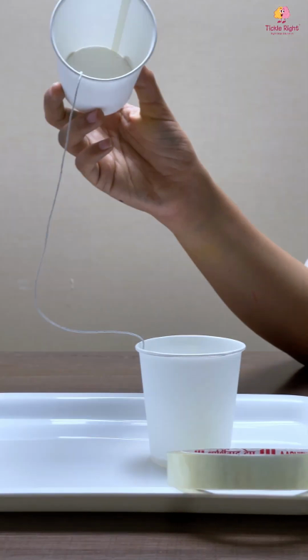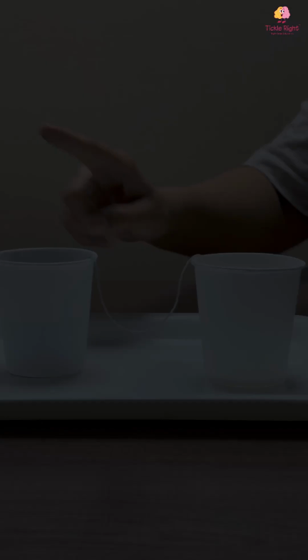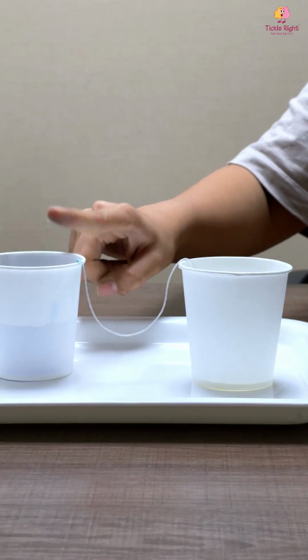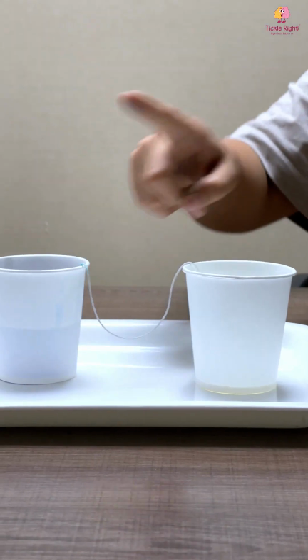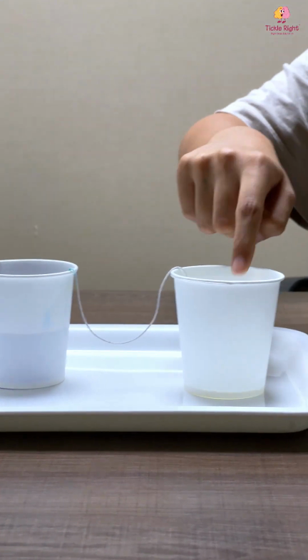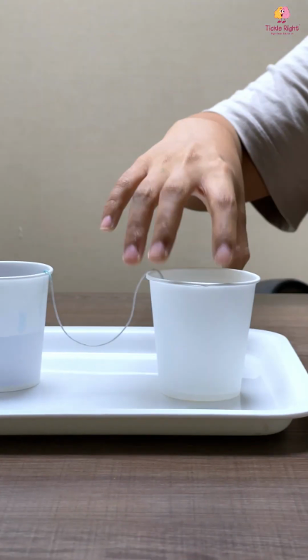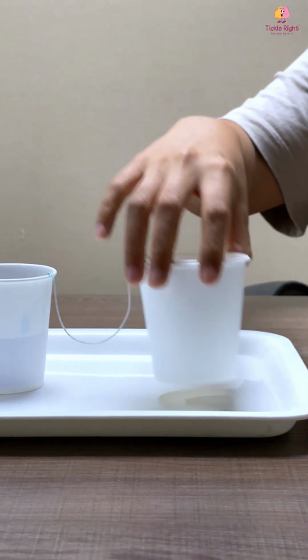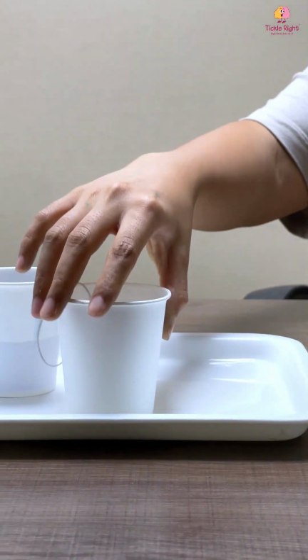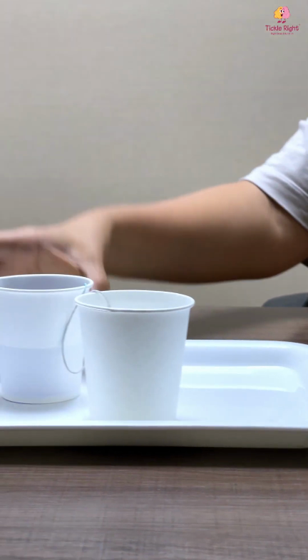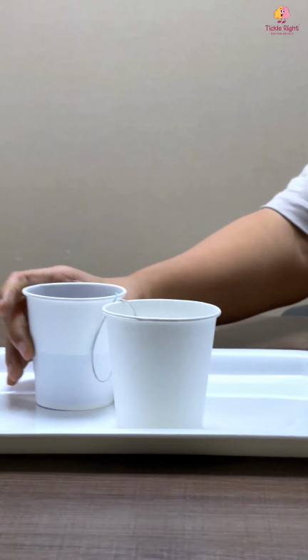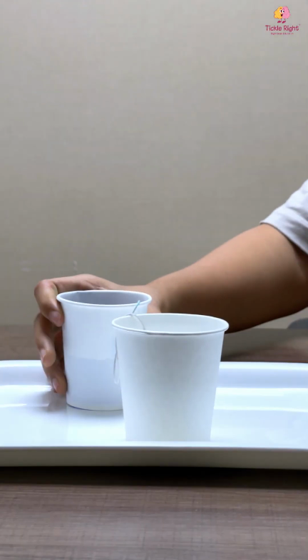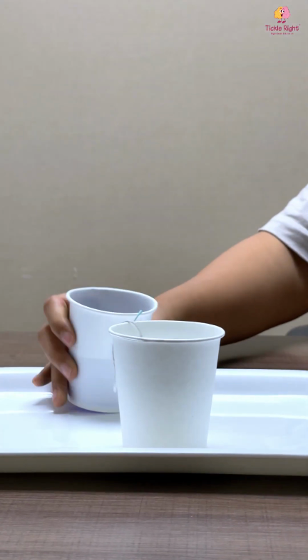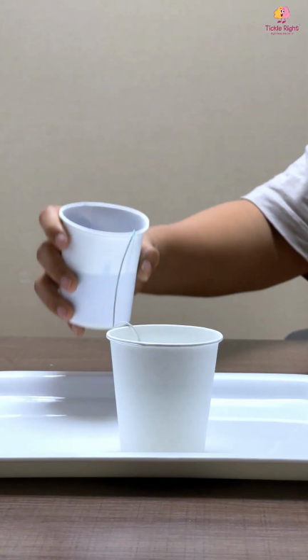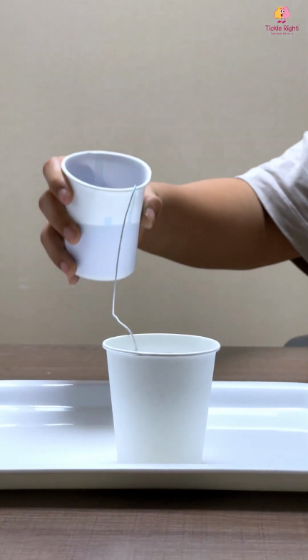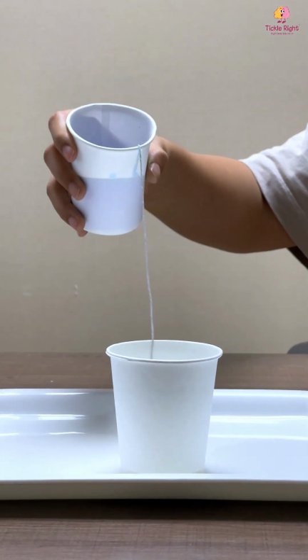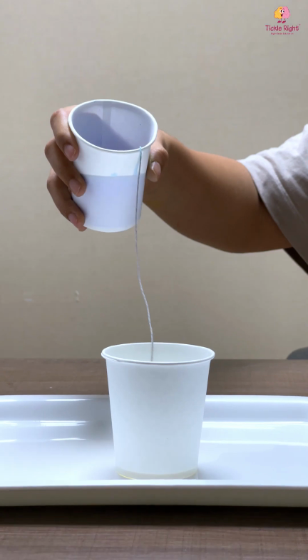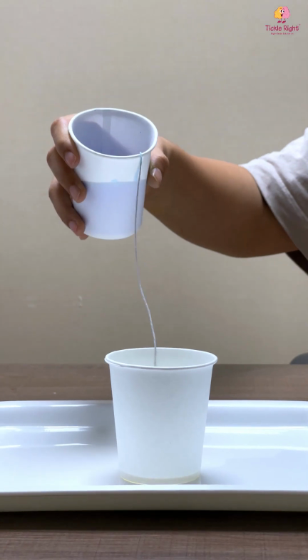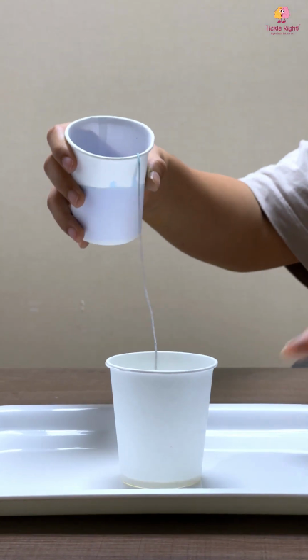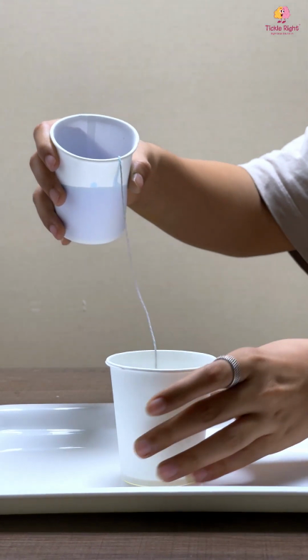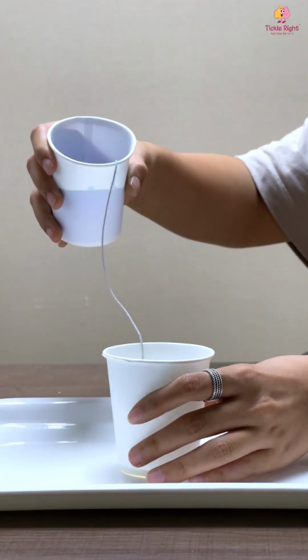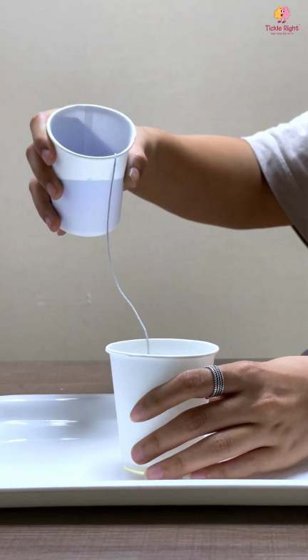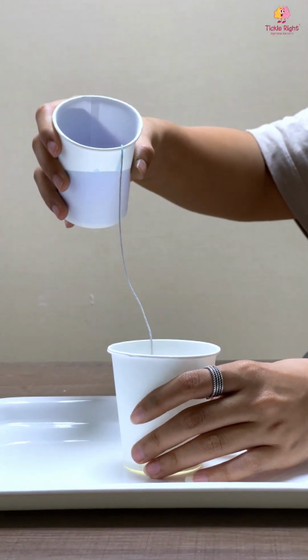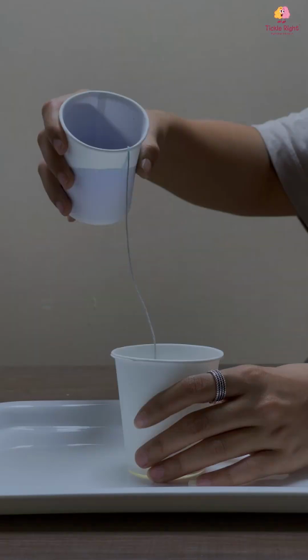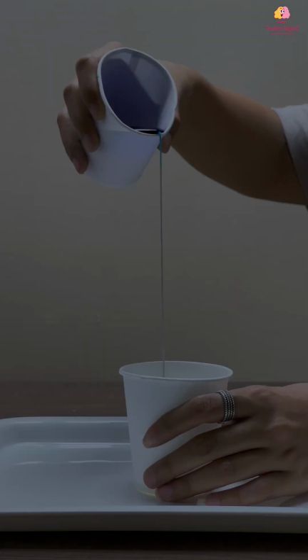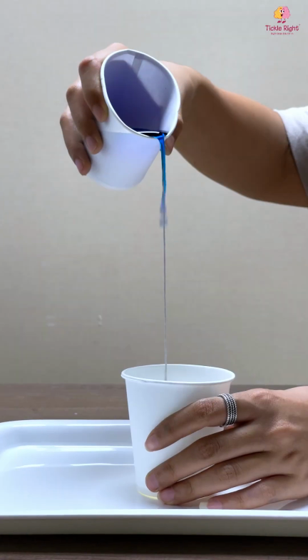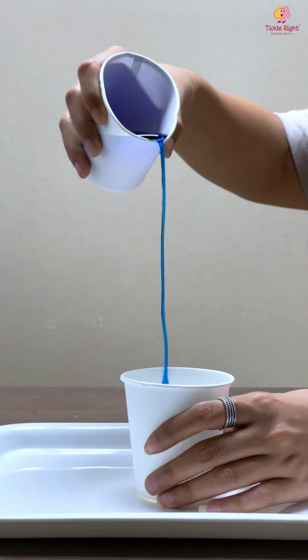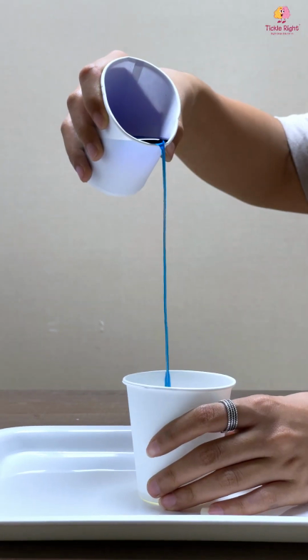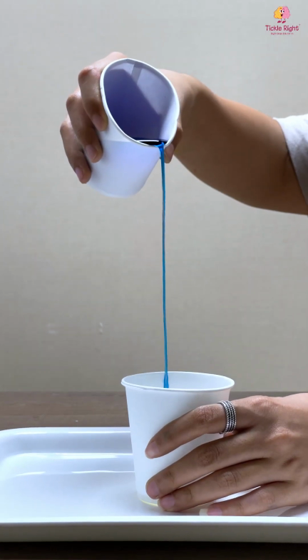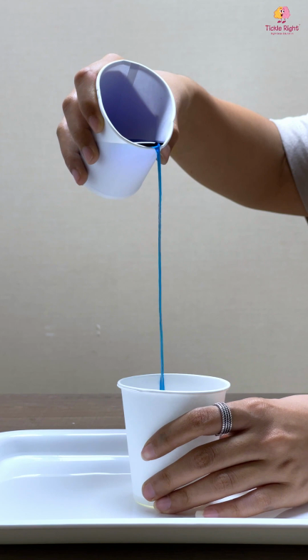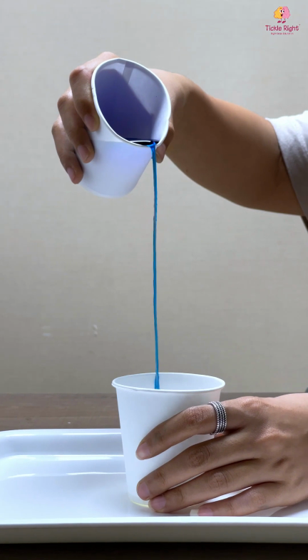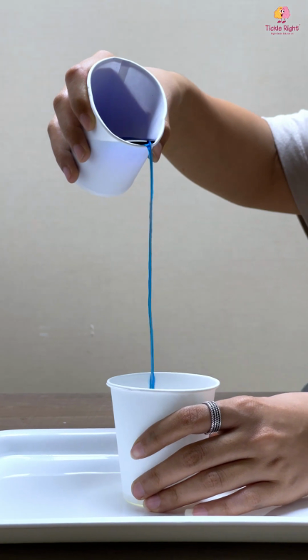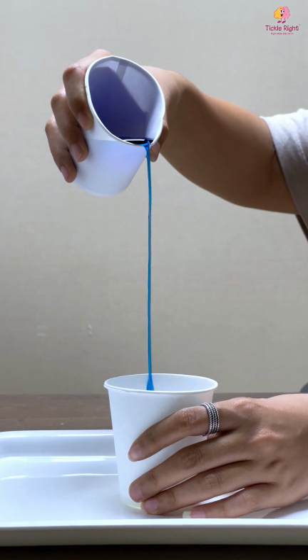Now fill the water in one cup and it's time to start pouring. Lift your cup with water gently into the air and start pouring. You will notice that the water is clinging to the string.